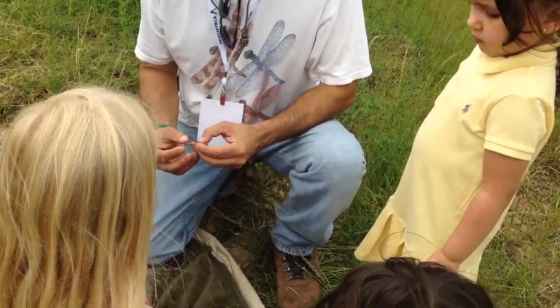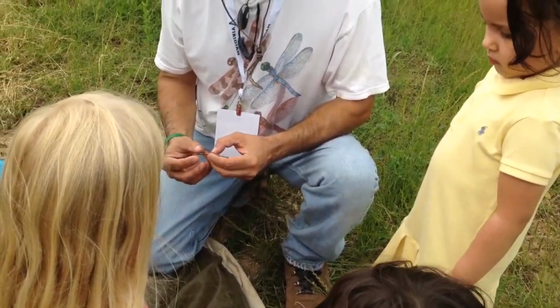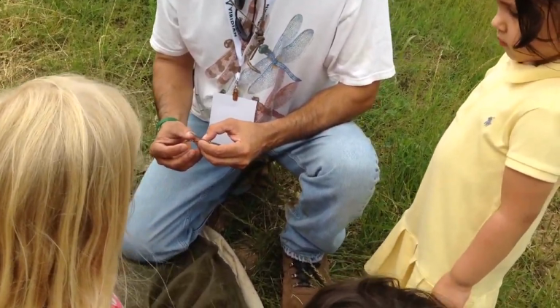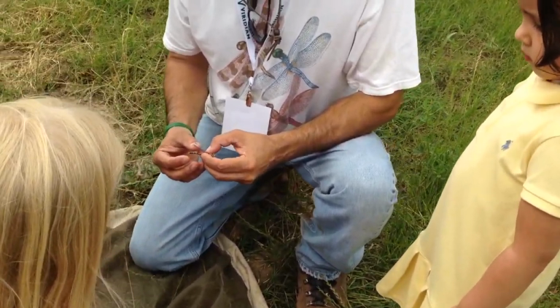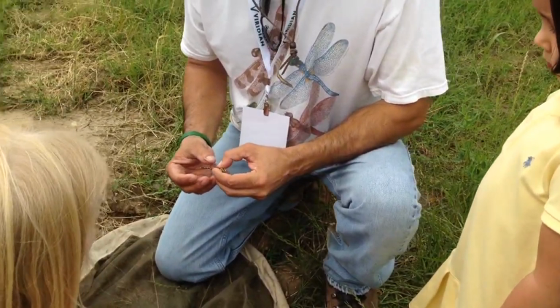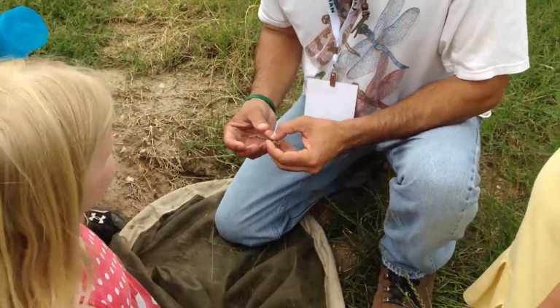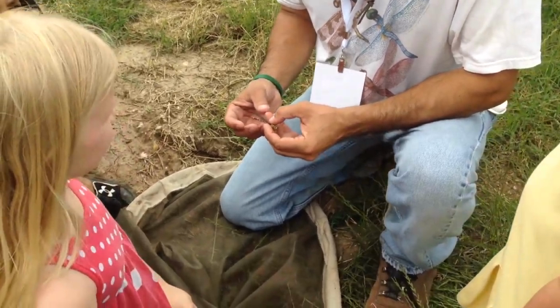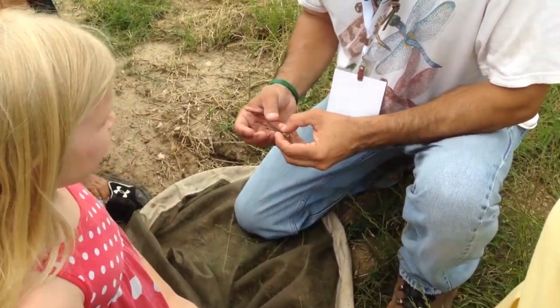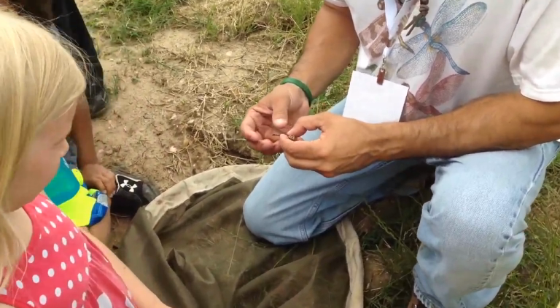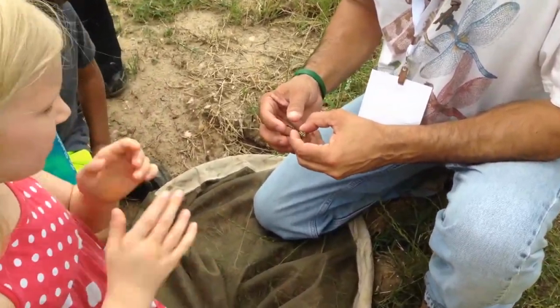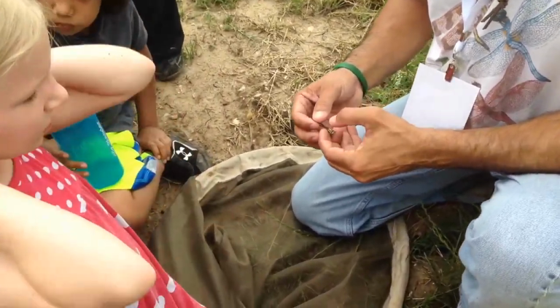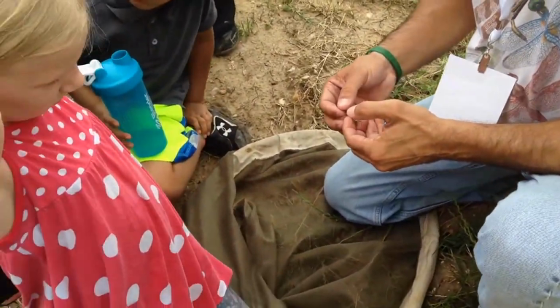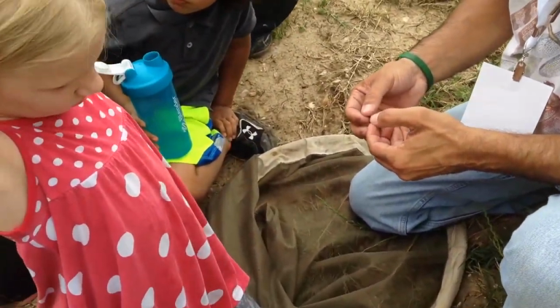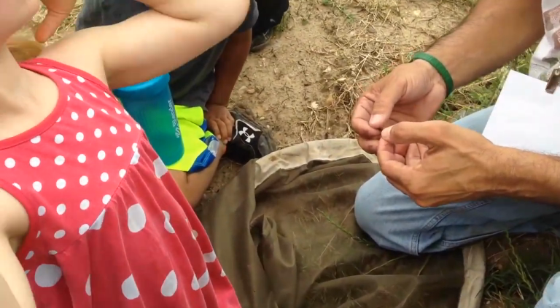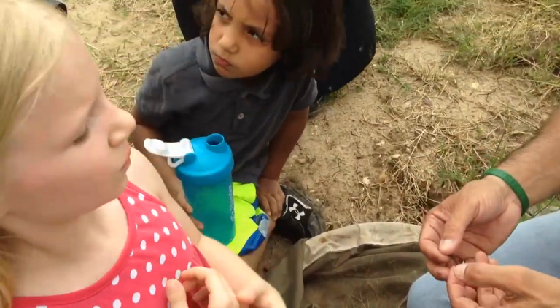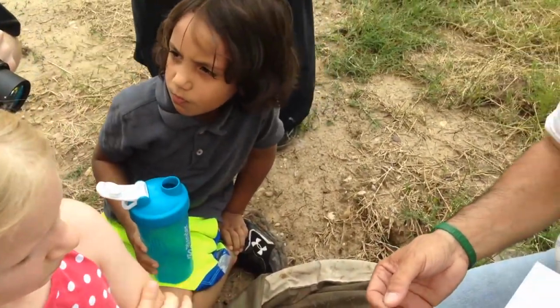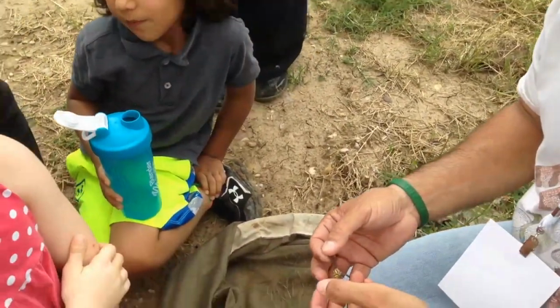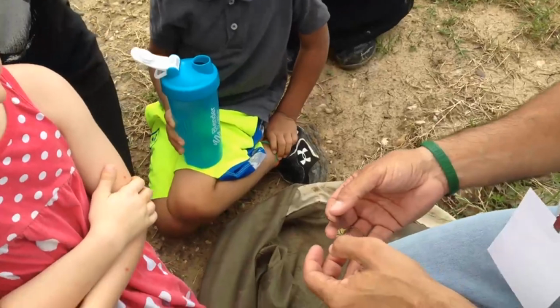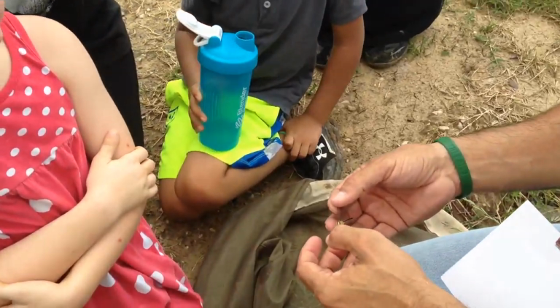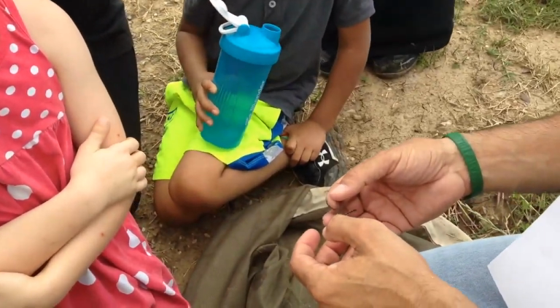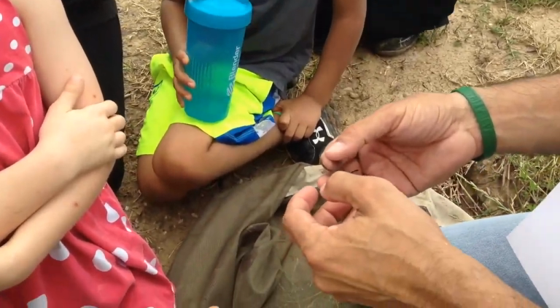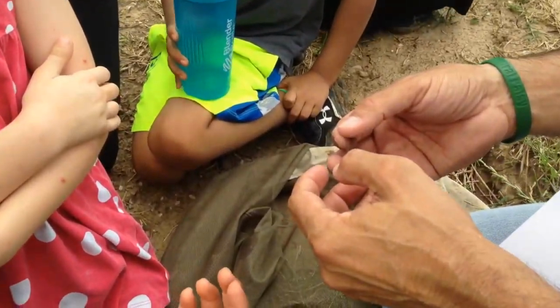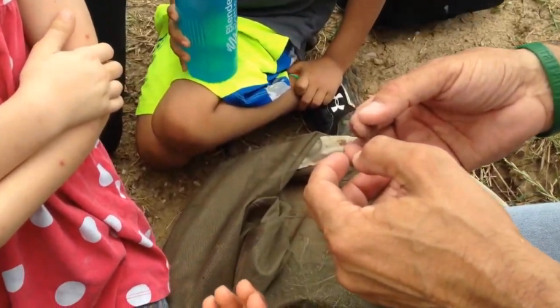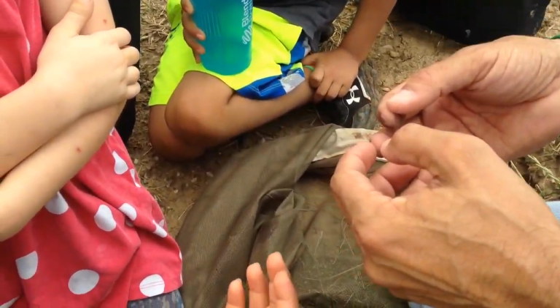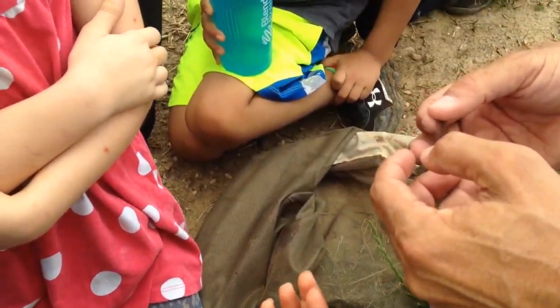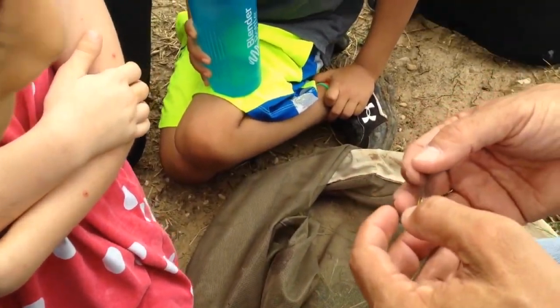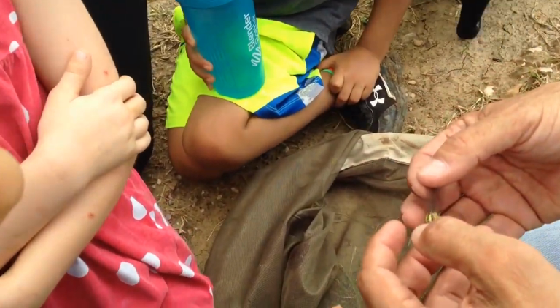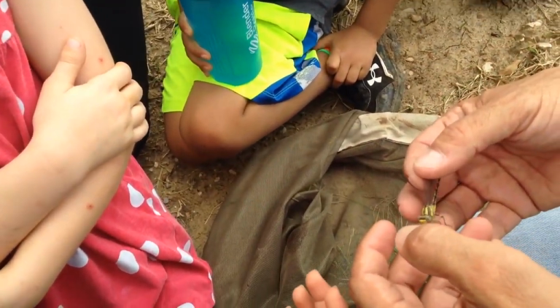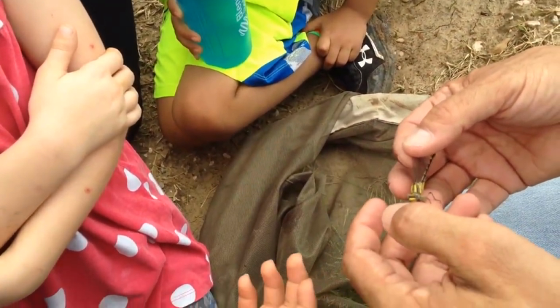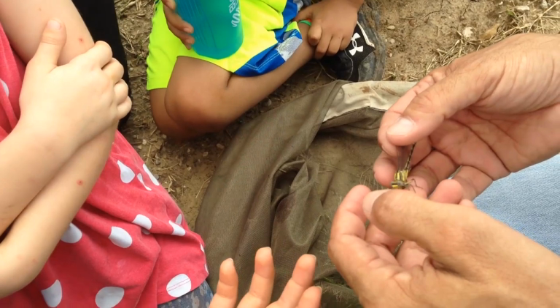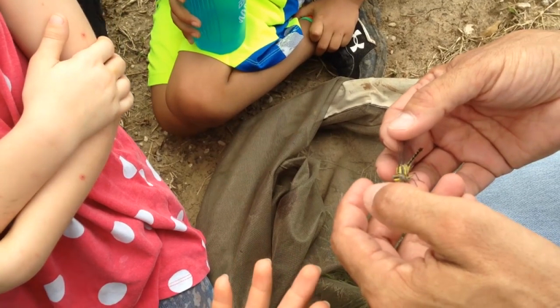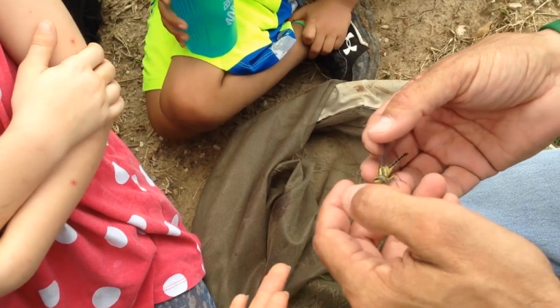Some of them are really big like a club. This is a beauty, and I think this is the Sulfur Club Tail — they're really common in the summer. Sulfur Tip Club Tail, maybe.